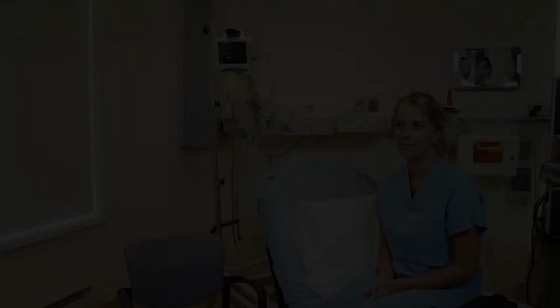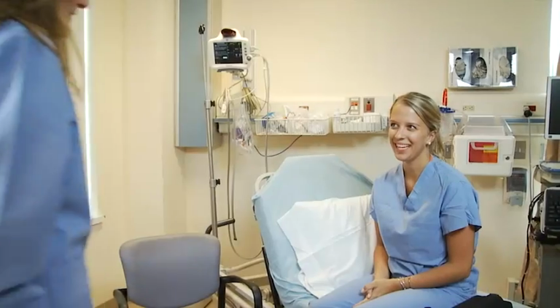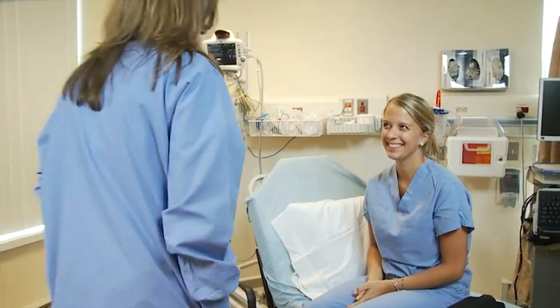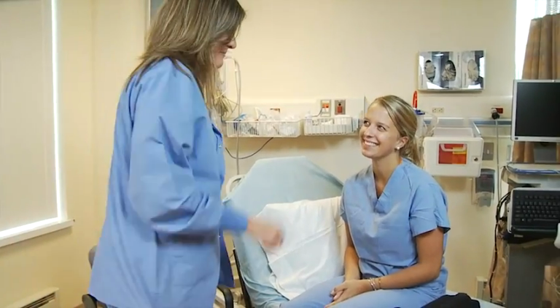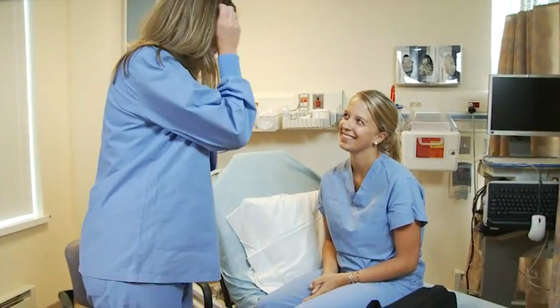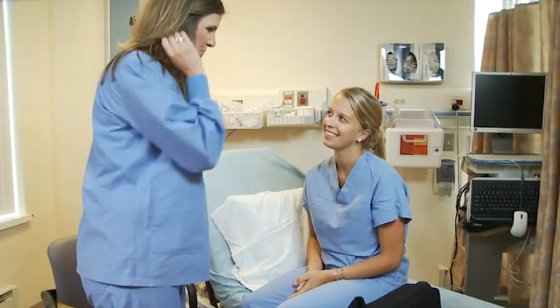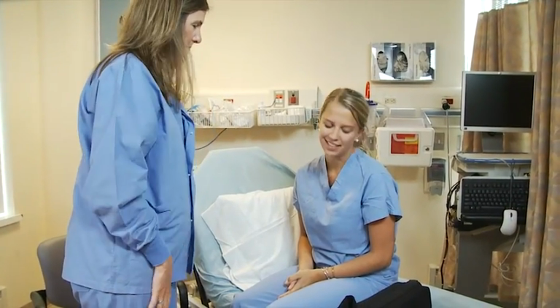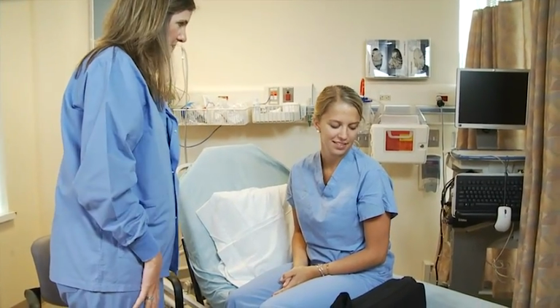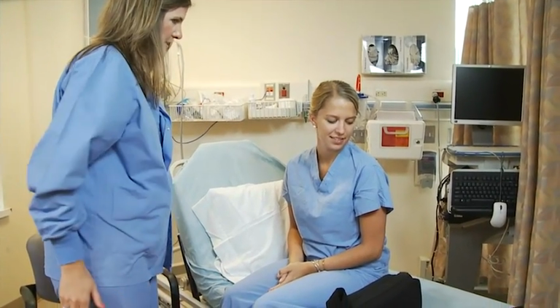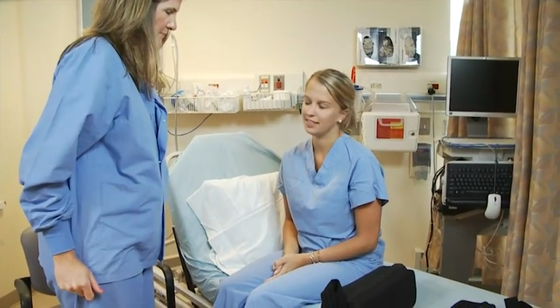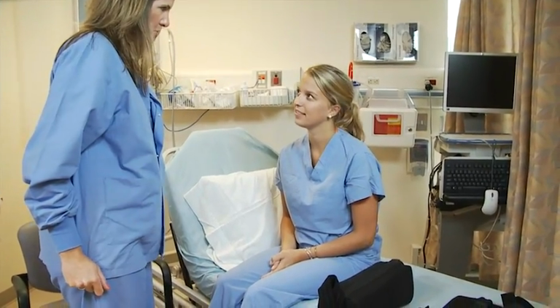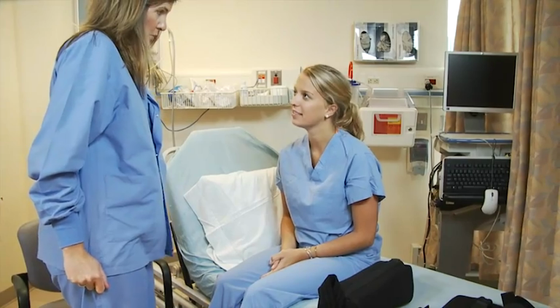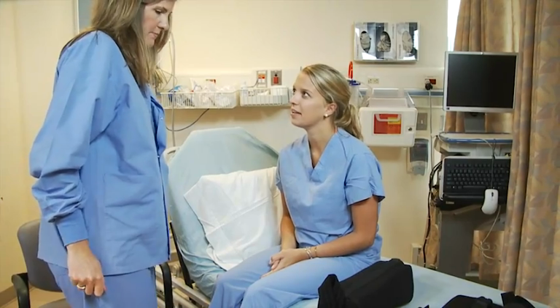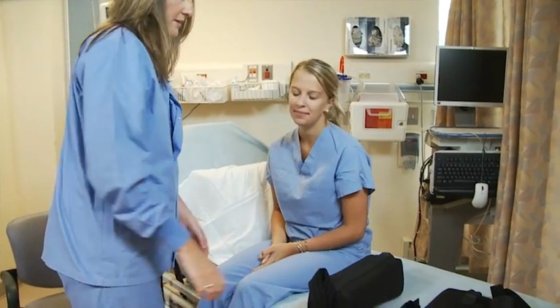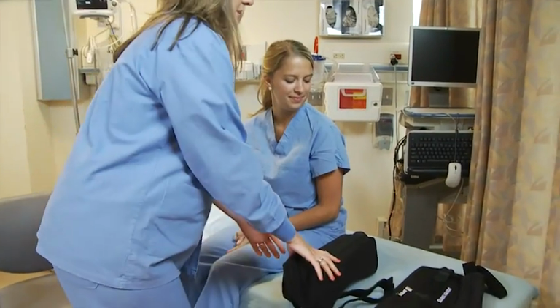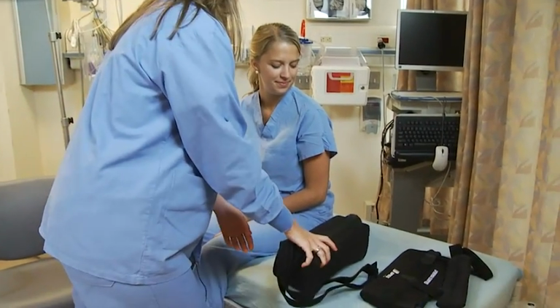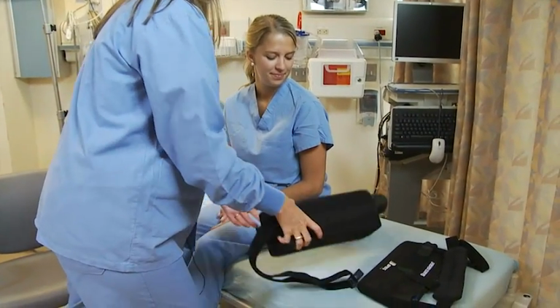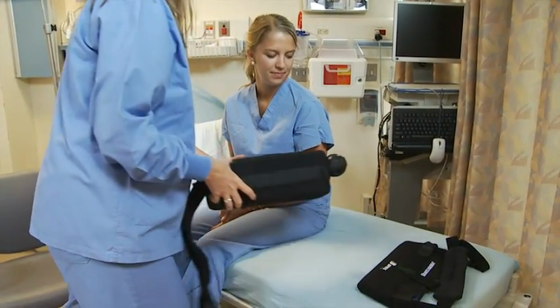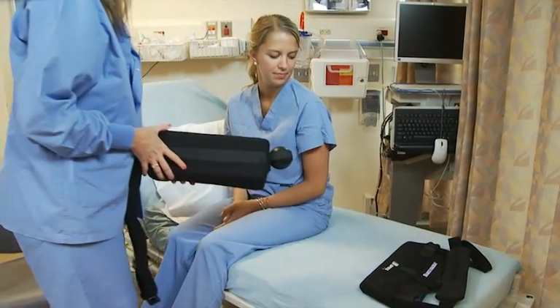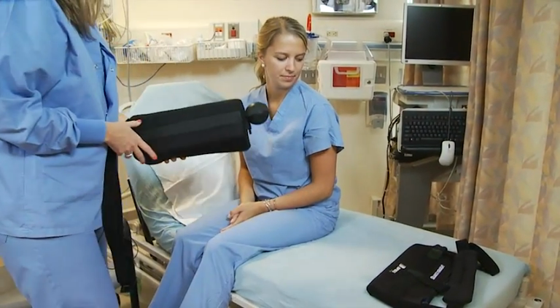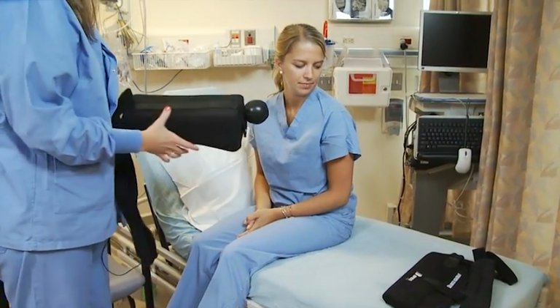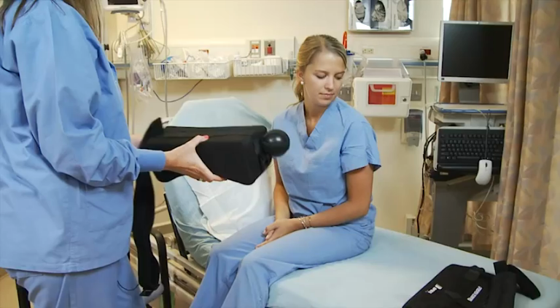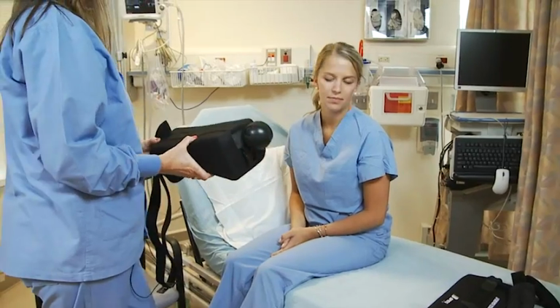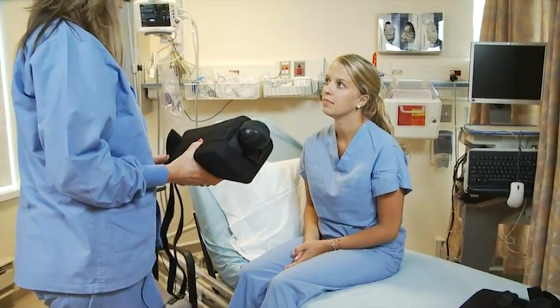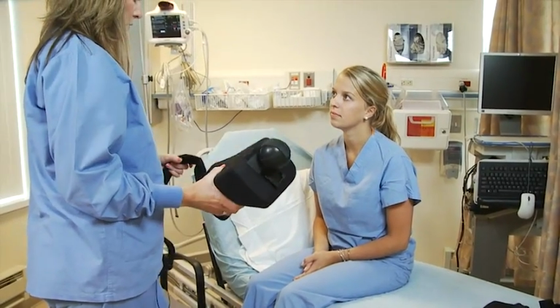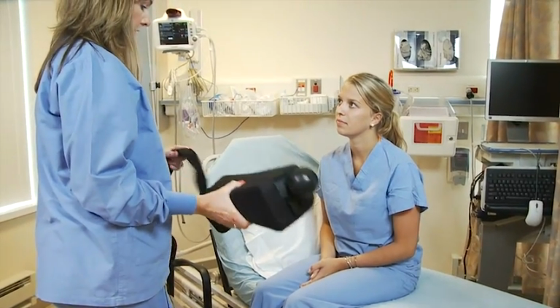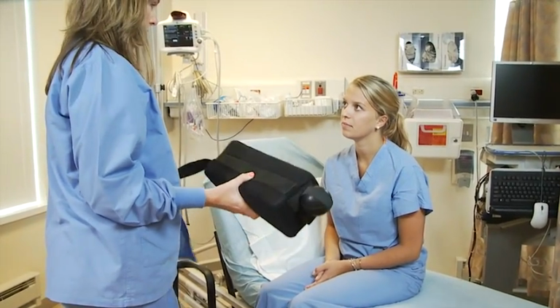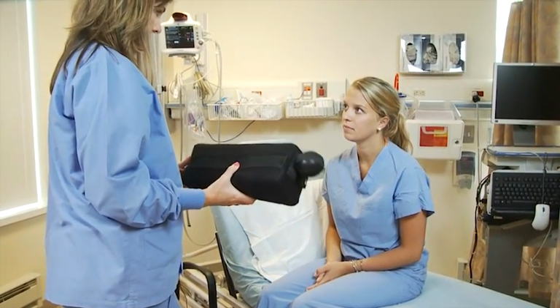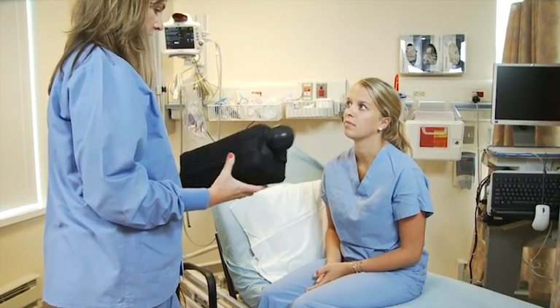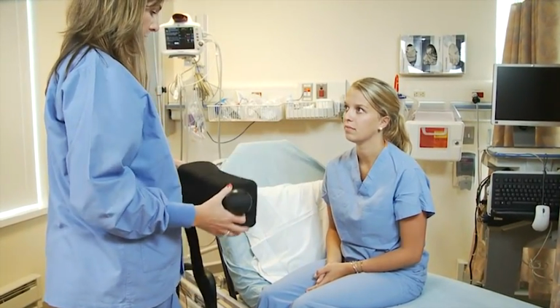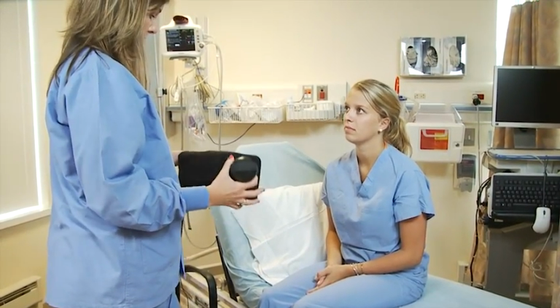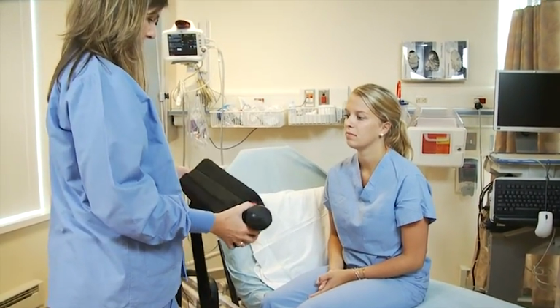Hi Sarah, it's Mary Beth. I'm going to show you a couple of different slings that you may be going home with. This is the sling you would typically be going home with if you had your rotator cuff done. This is an abductor pillow.